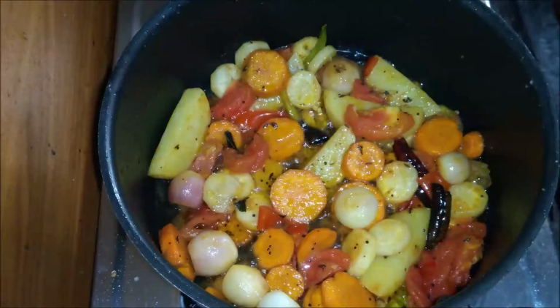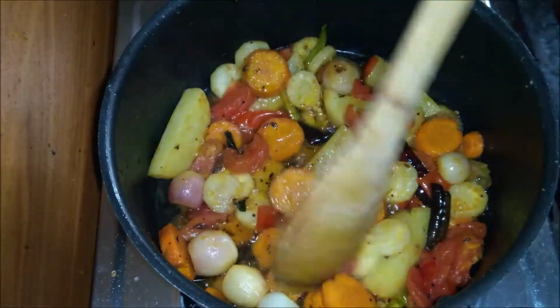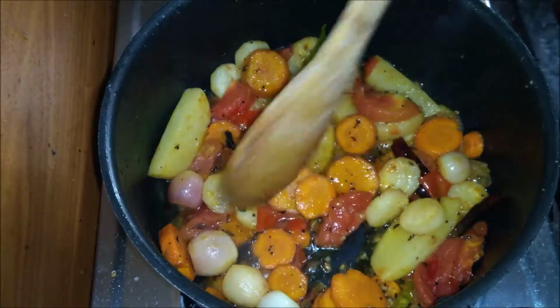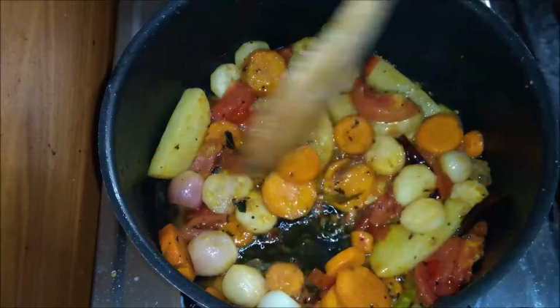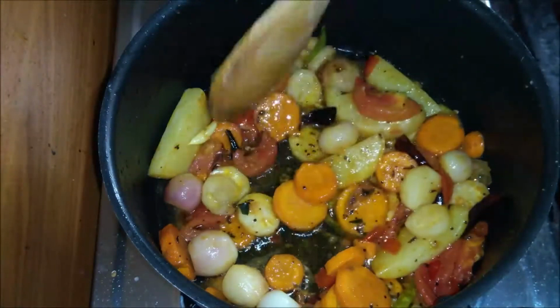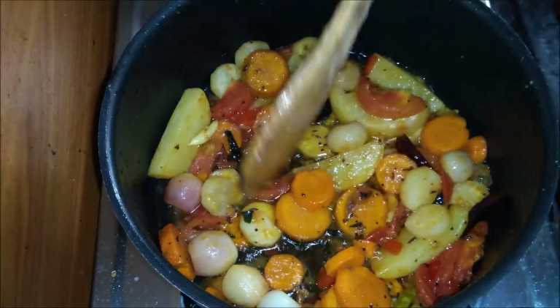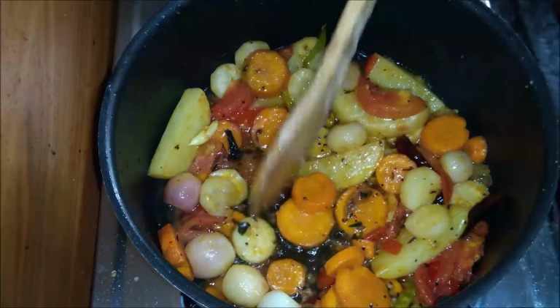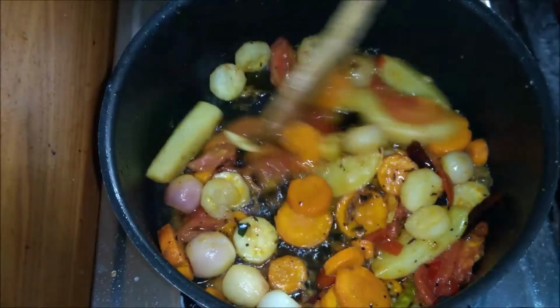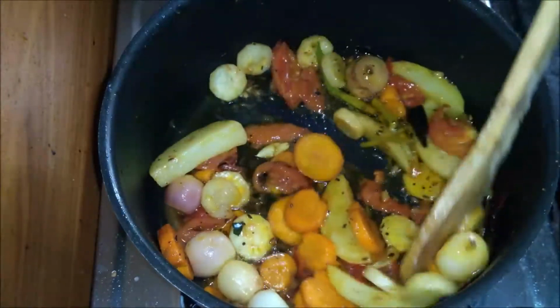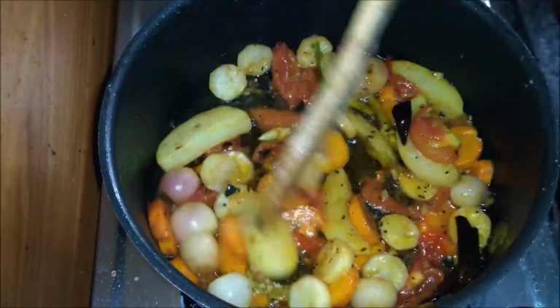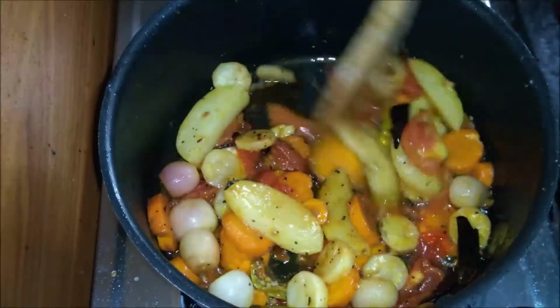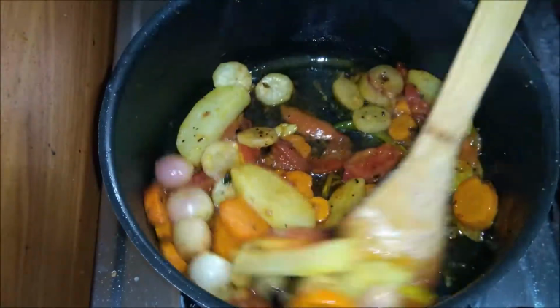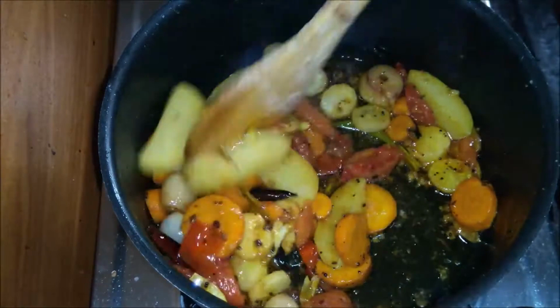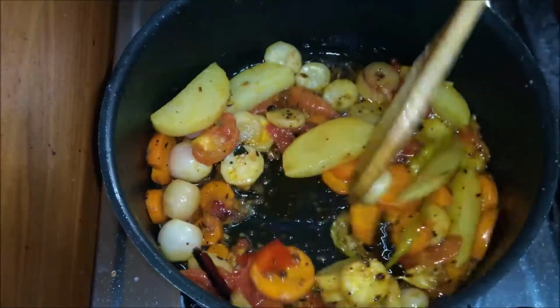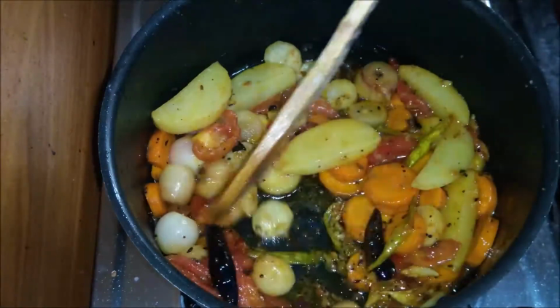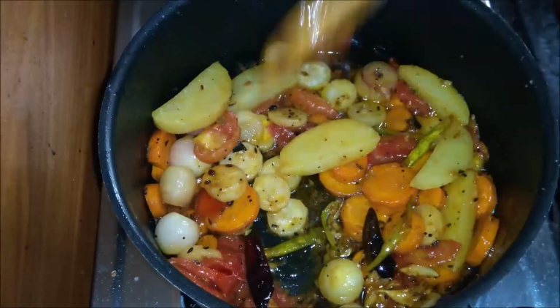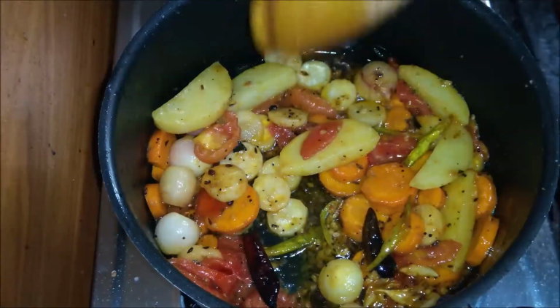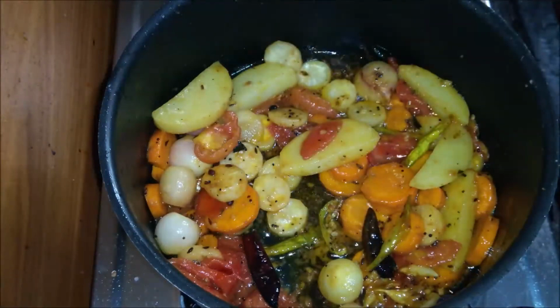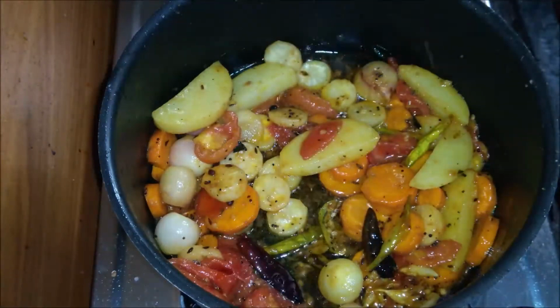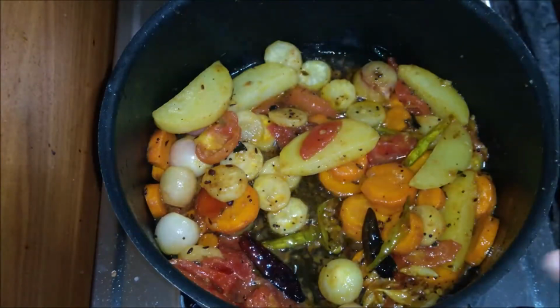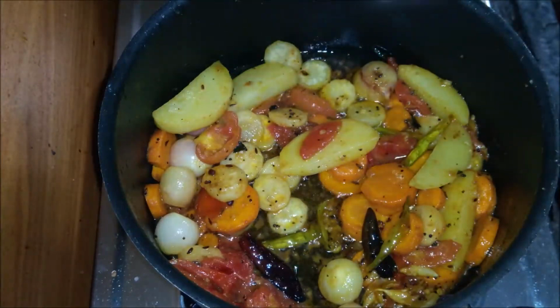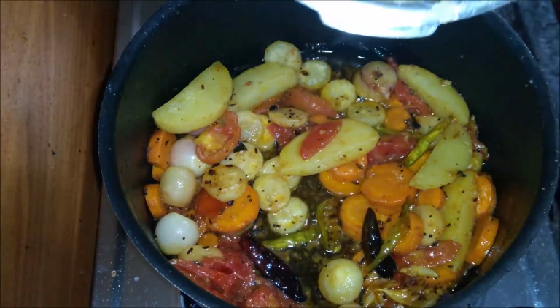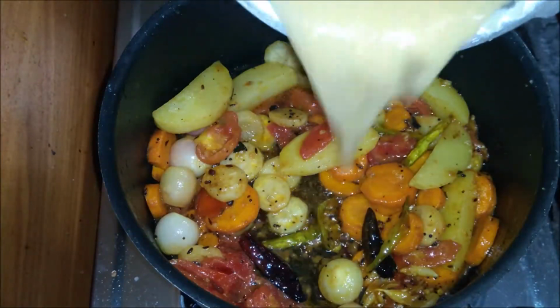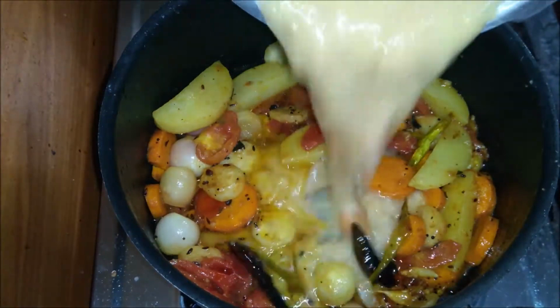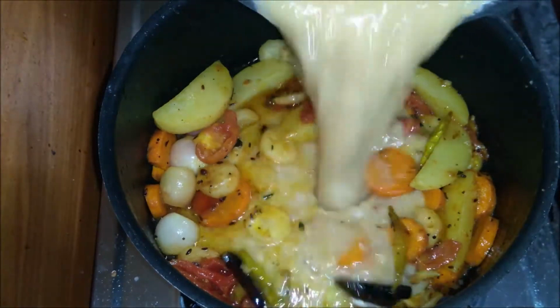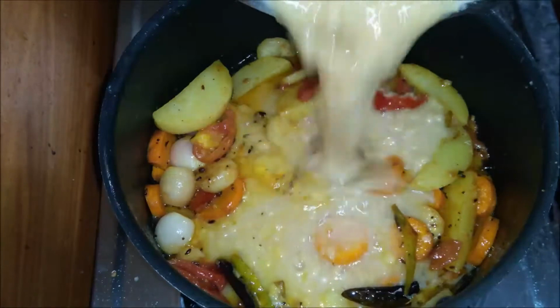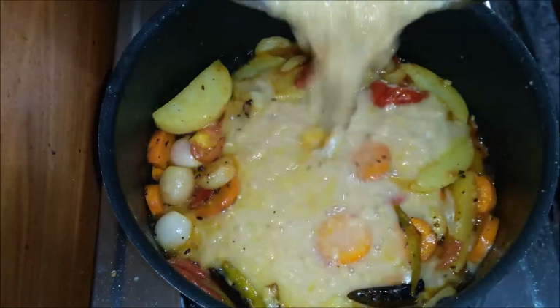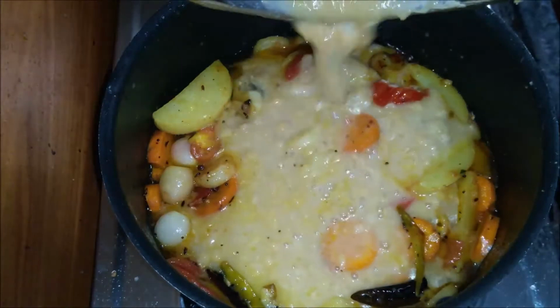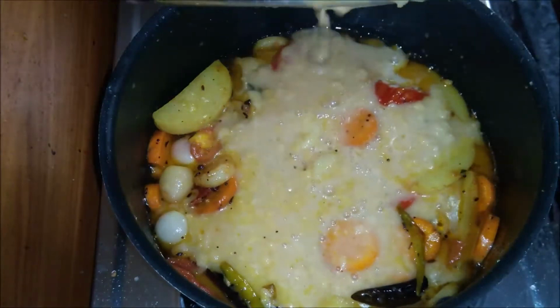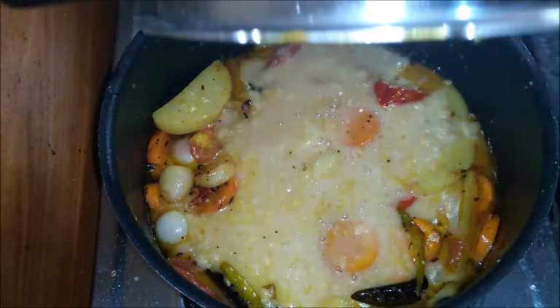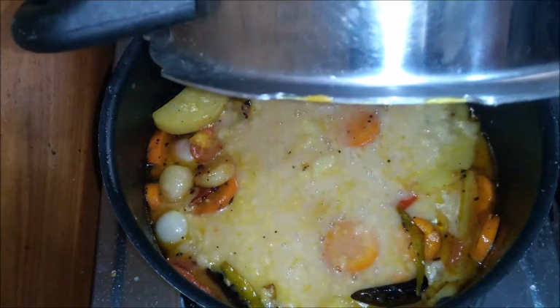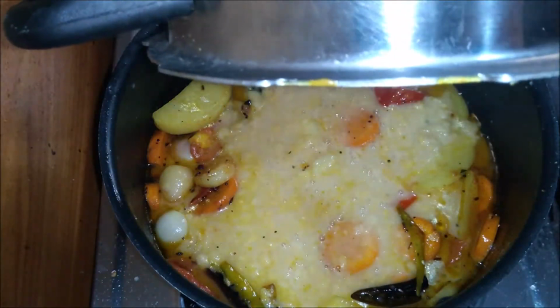We will add the tomatoes and puffs to the top.